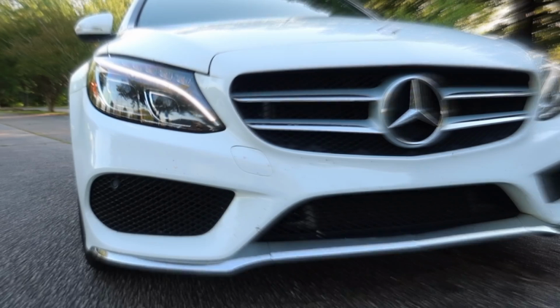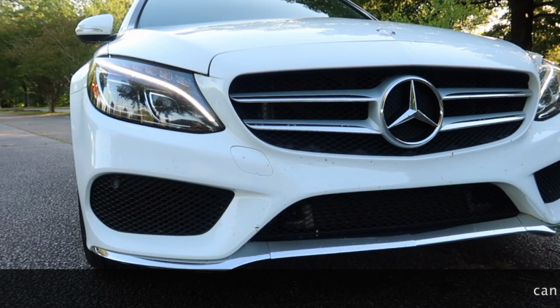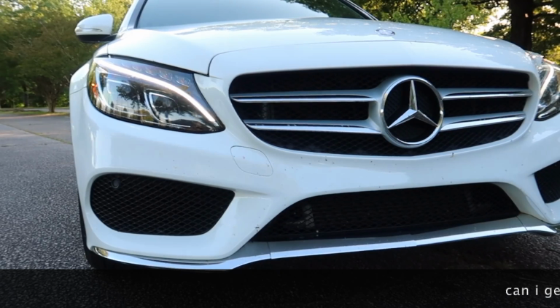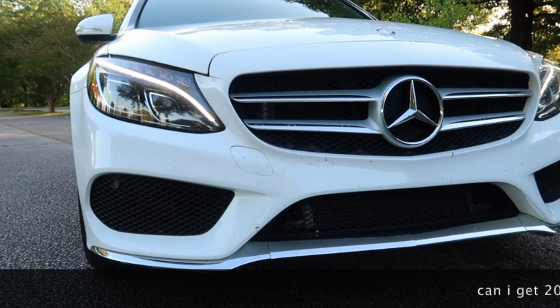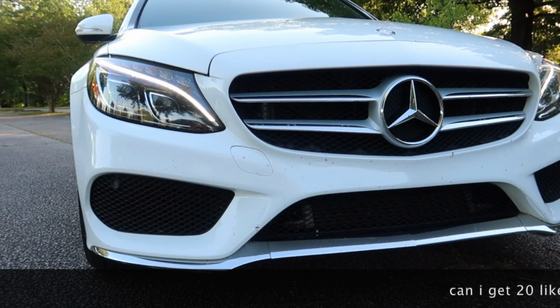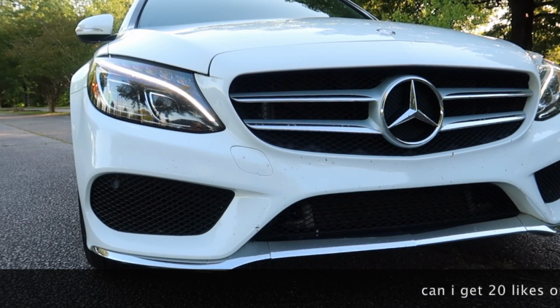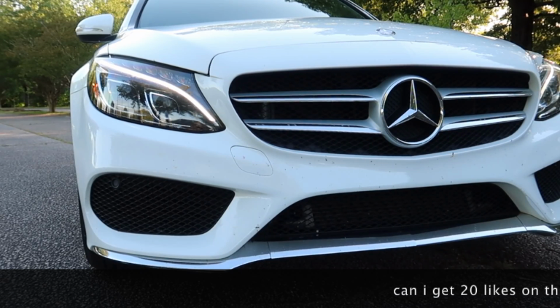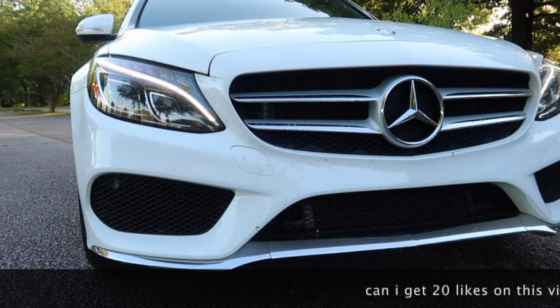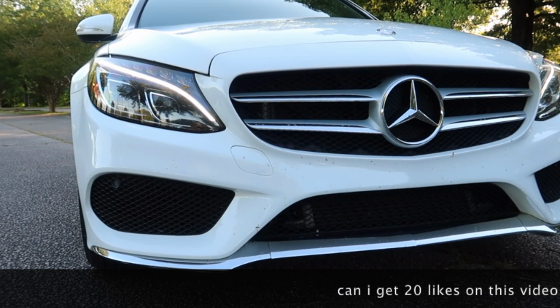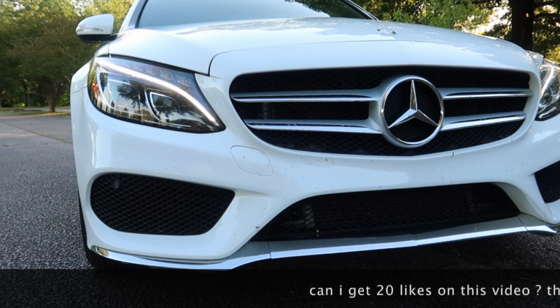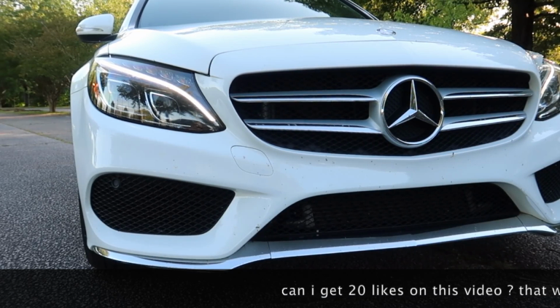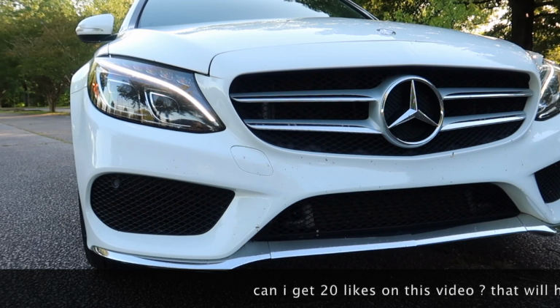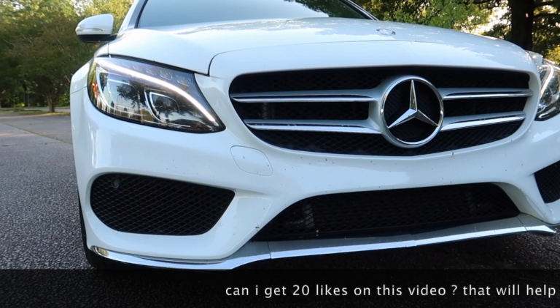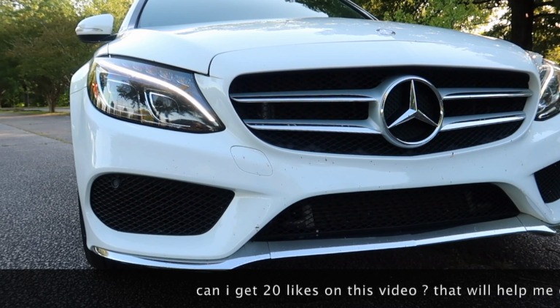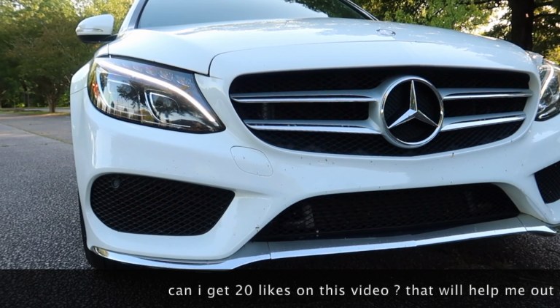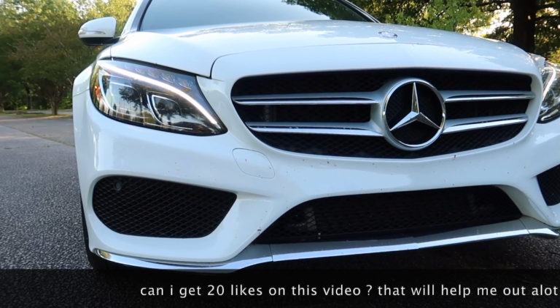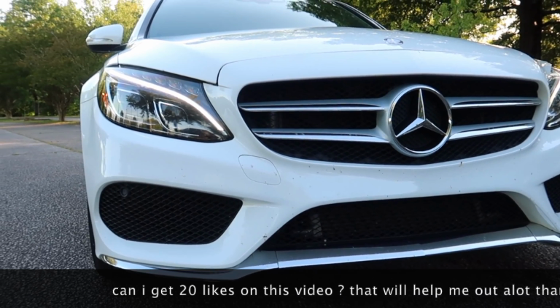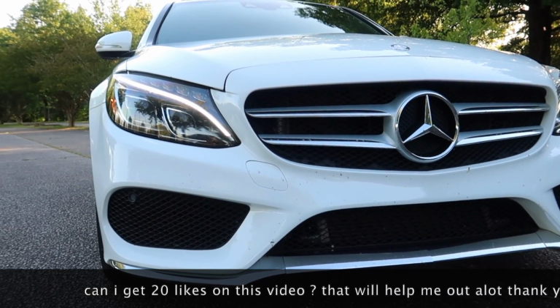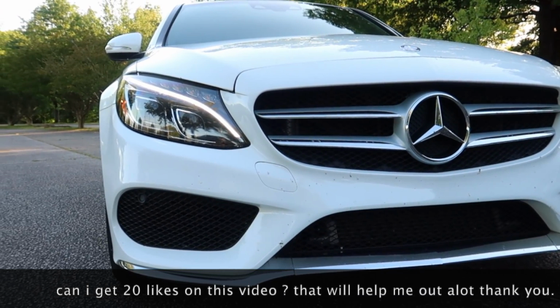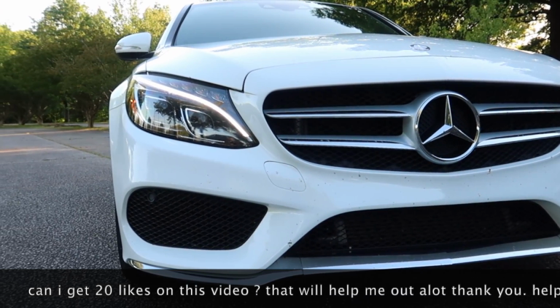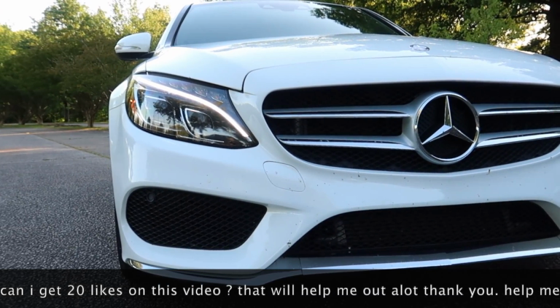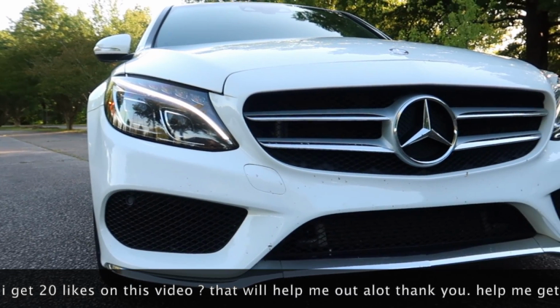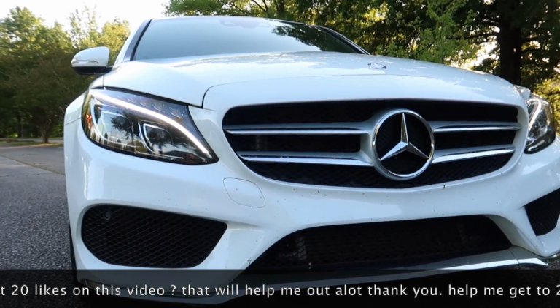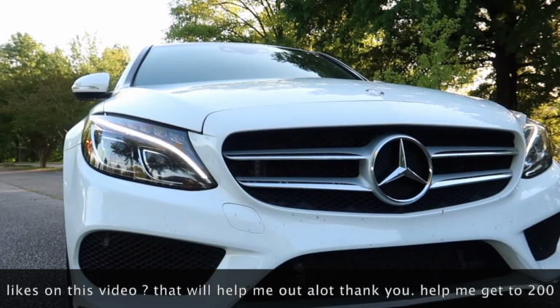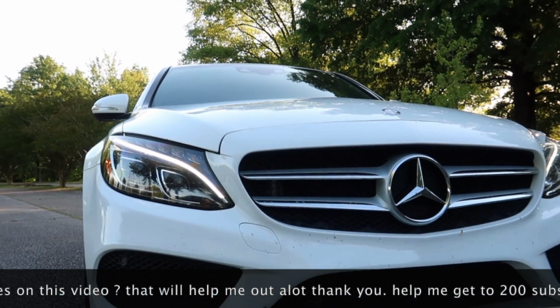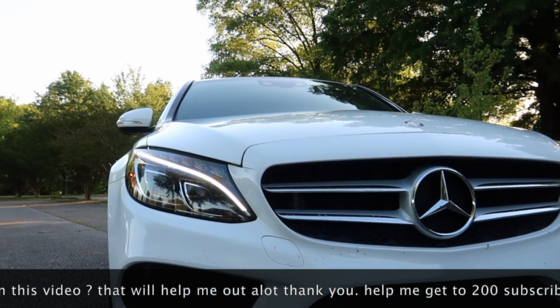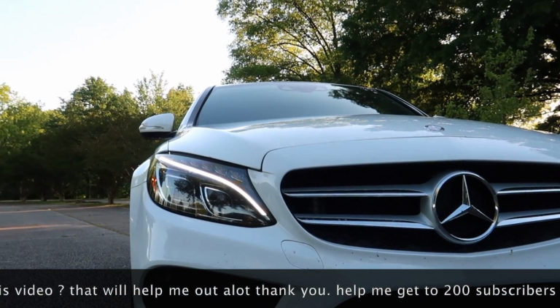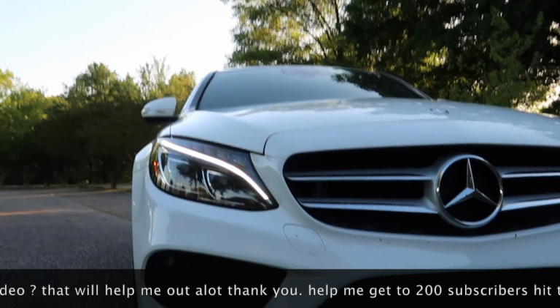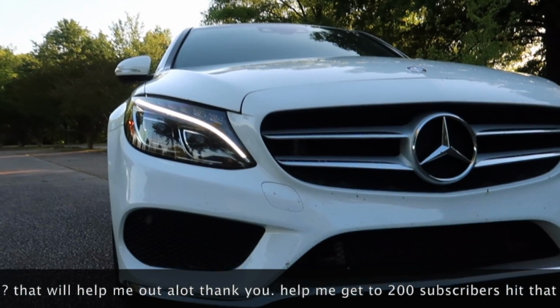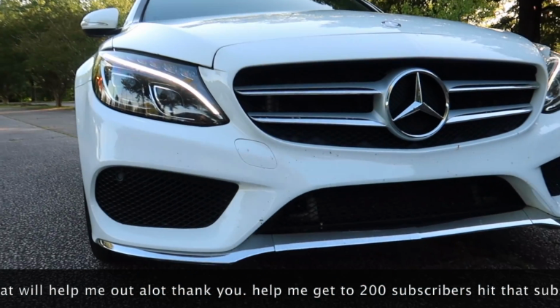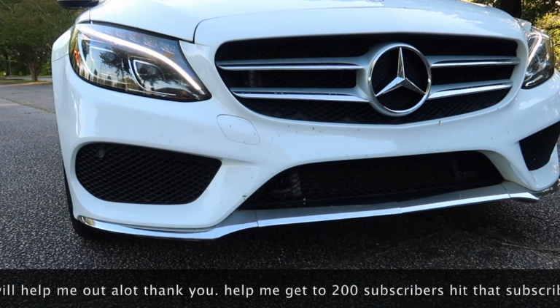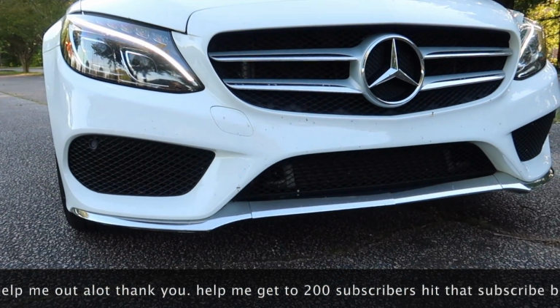What is up everybody, Mr. Prolific here. I'm shooting in the park today, doing a little turnaround so y'all can see this. Oh crap, the camera is stuck.